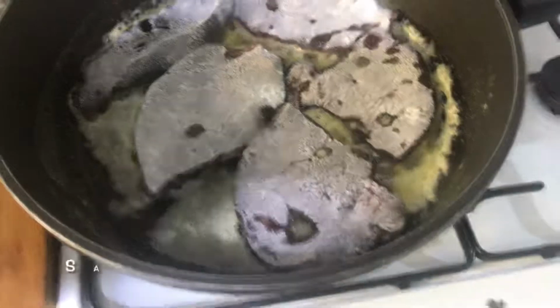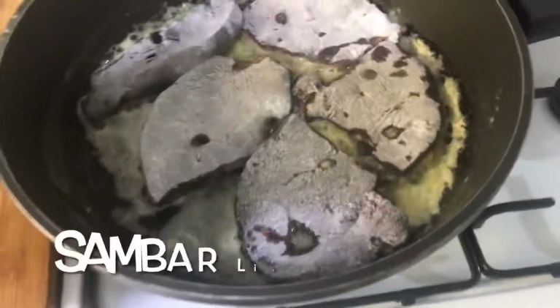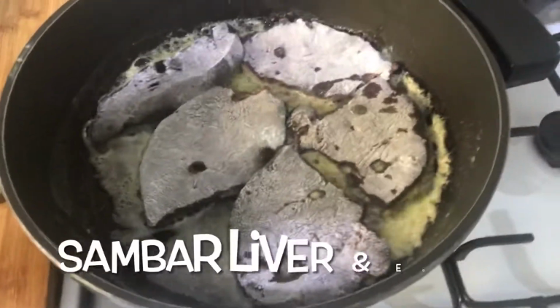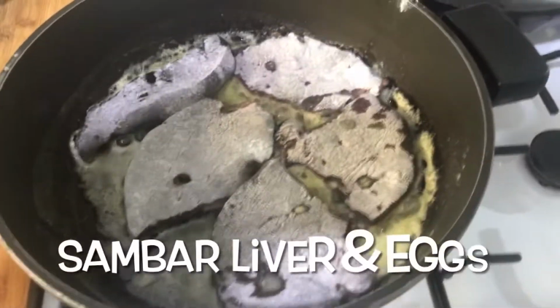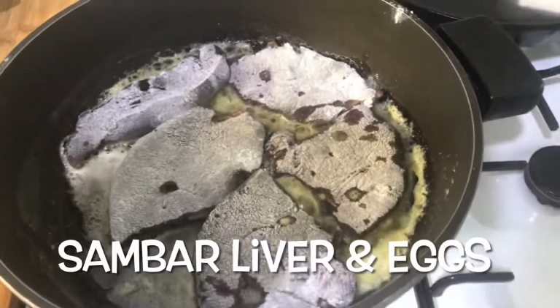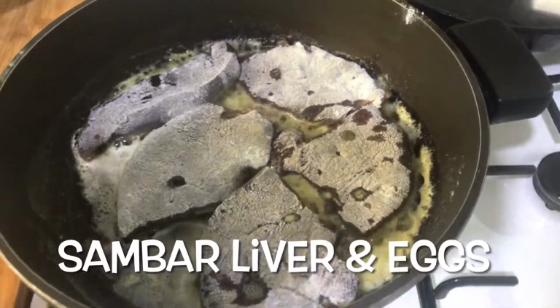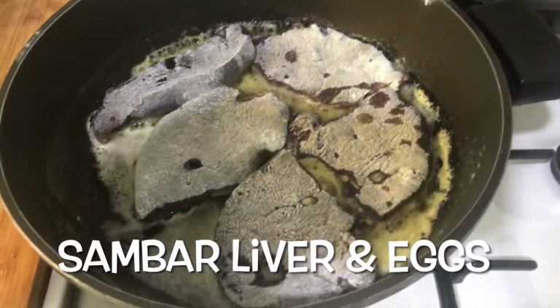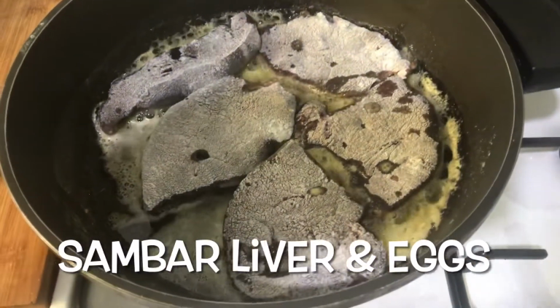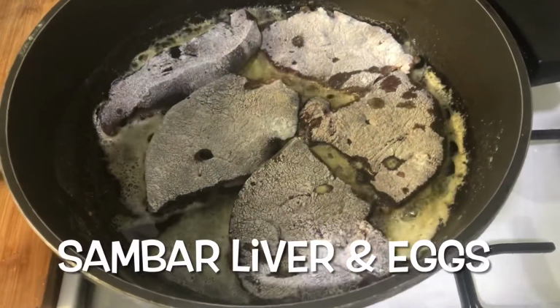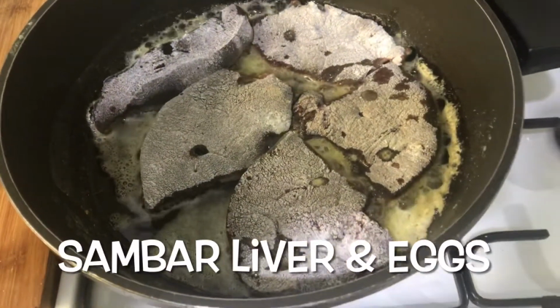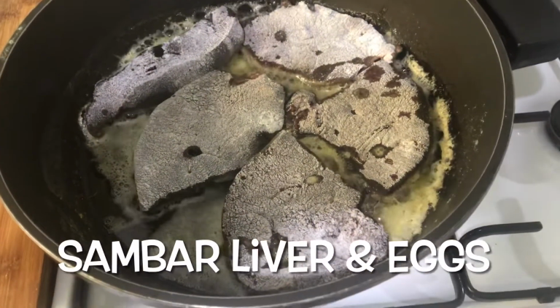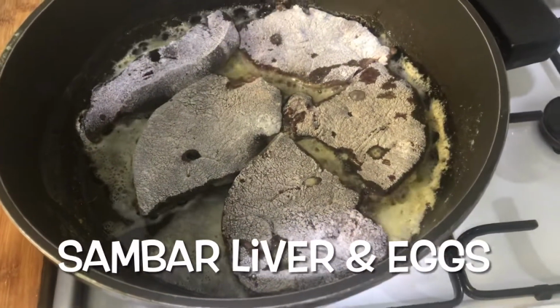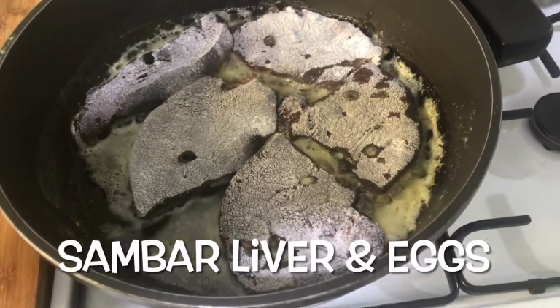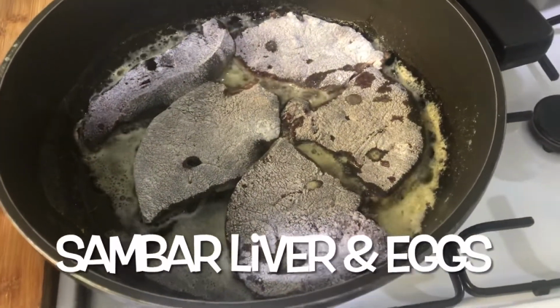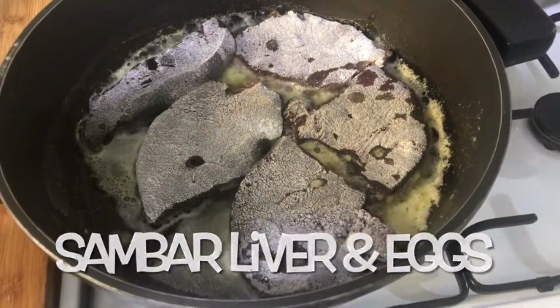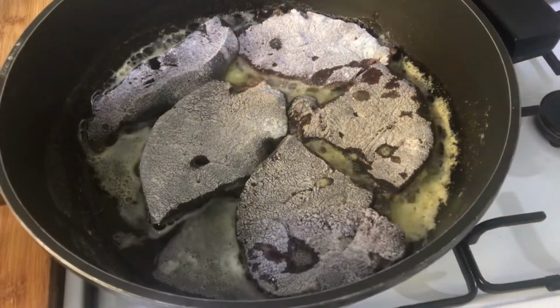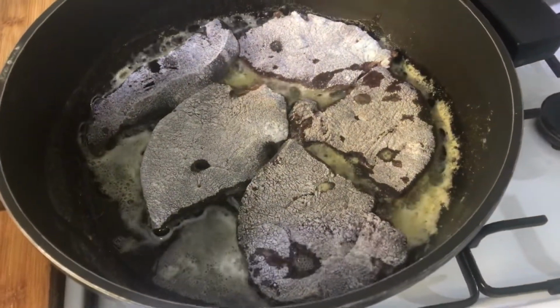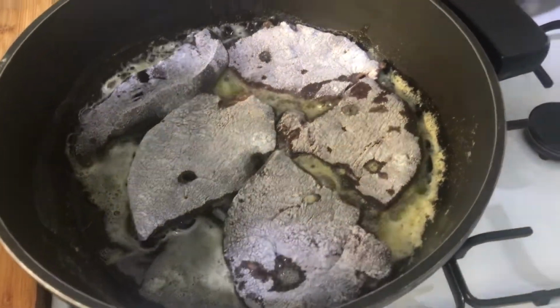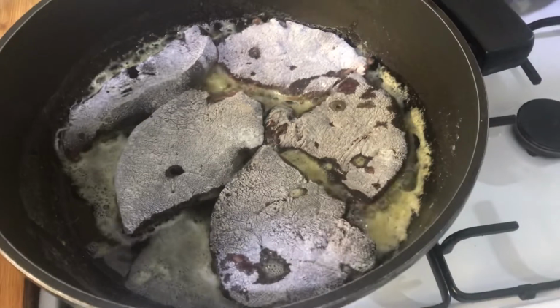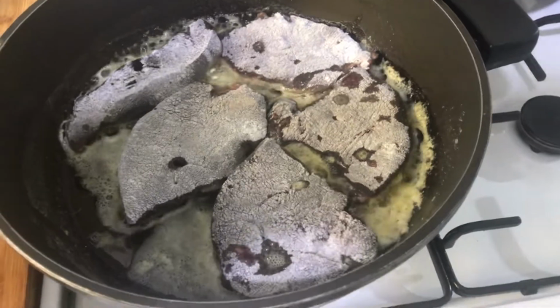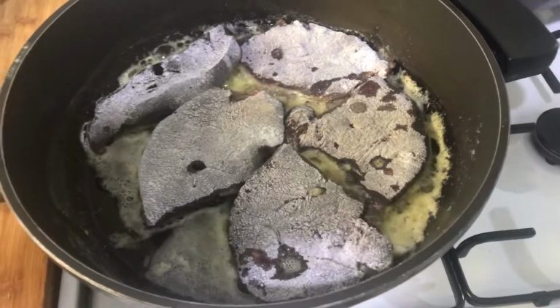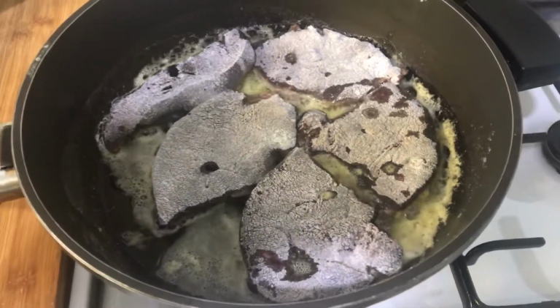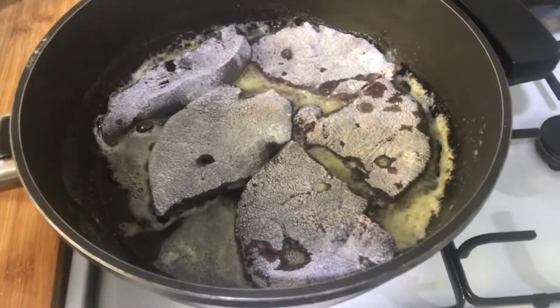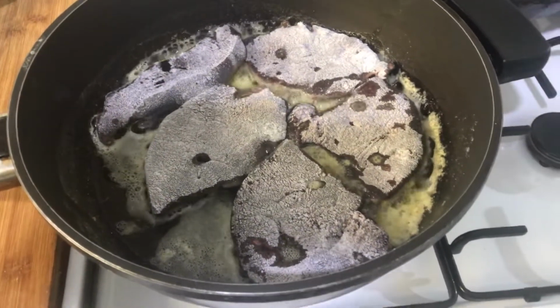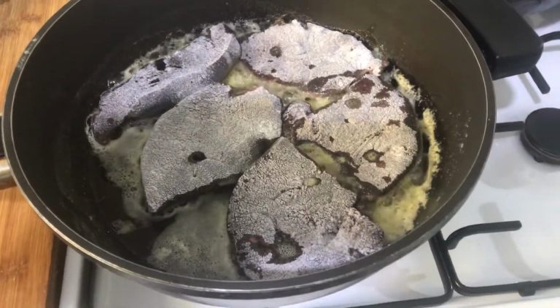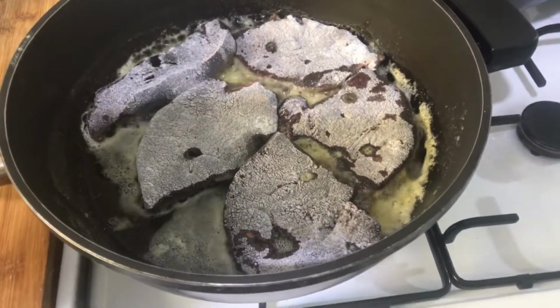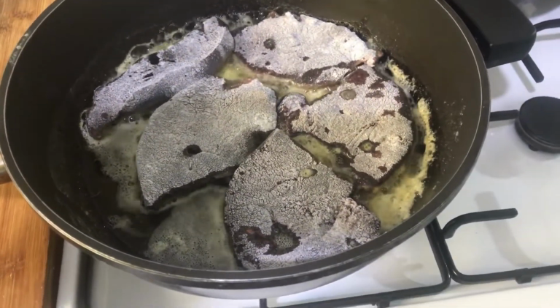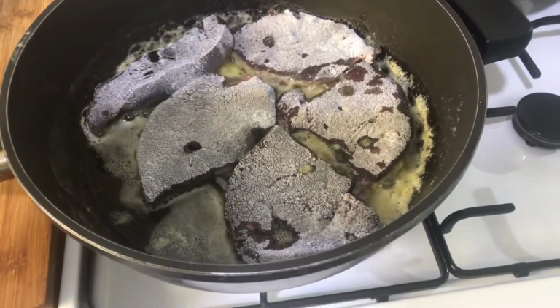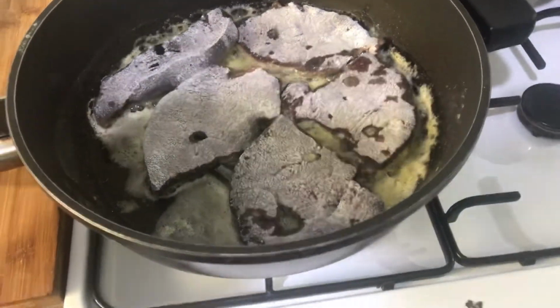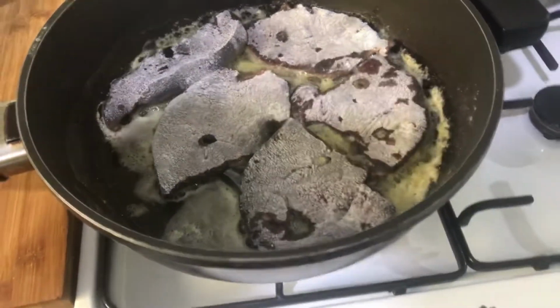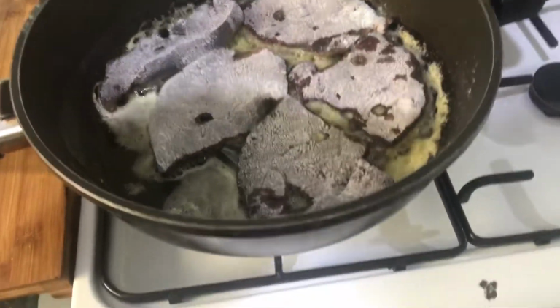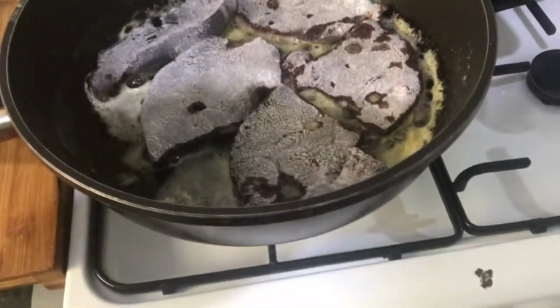Here we go, just starting off — it's sambar liver, absolutely delicious. The last one I had was the most tender liver I've ever eaten.